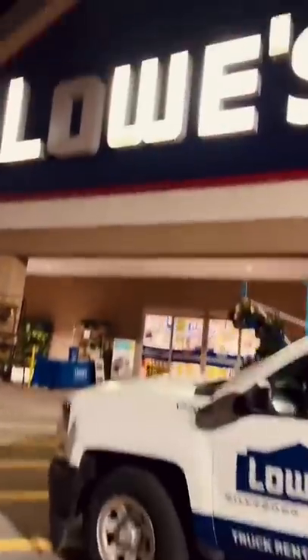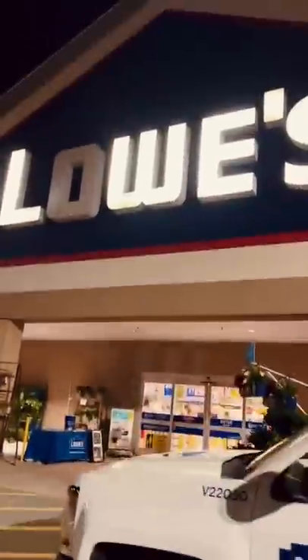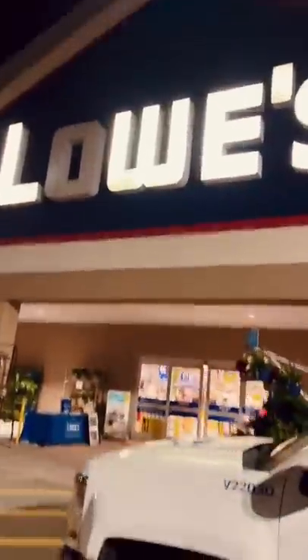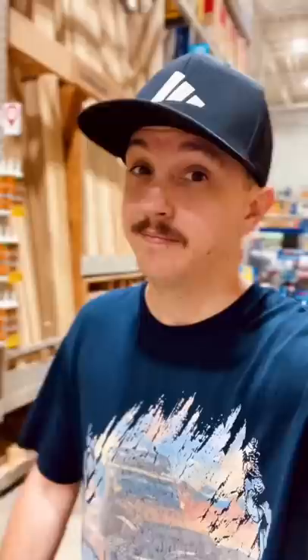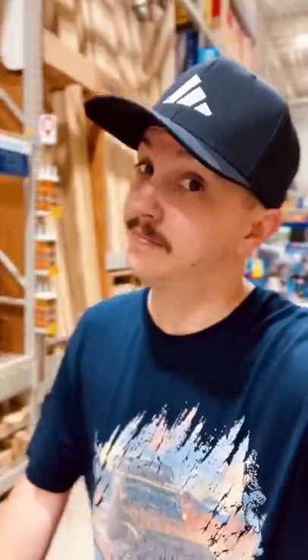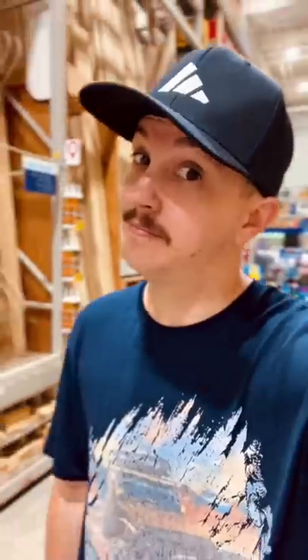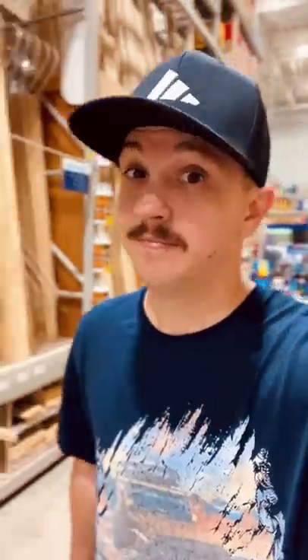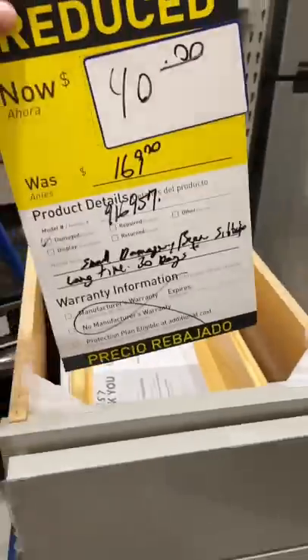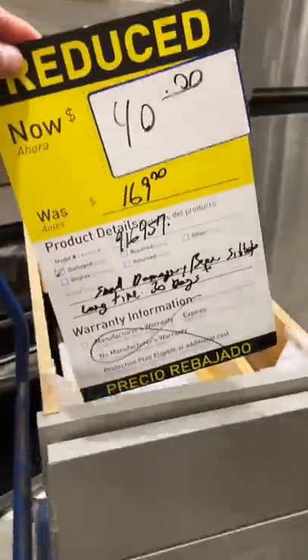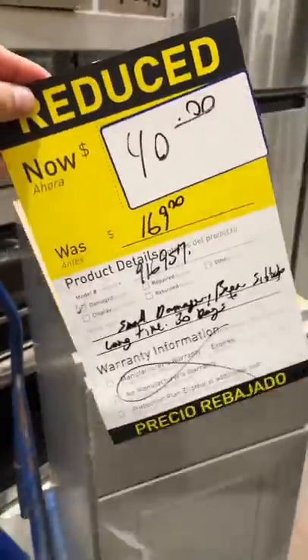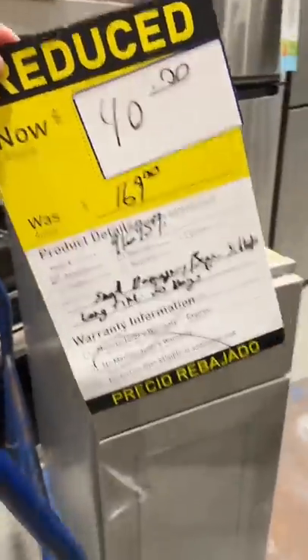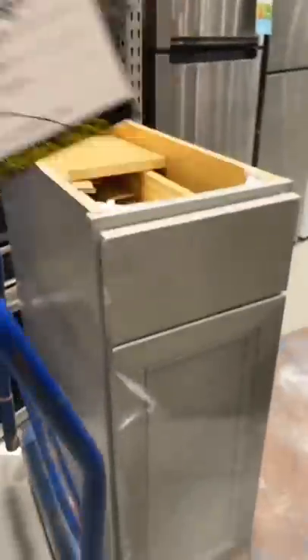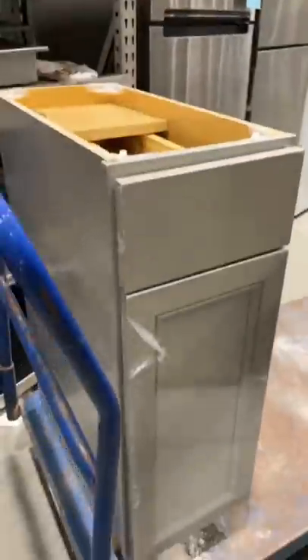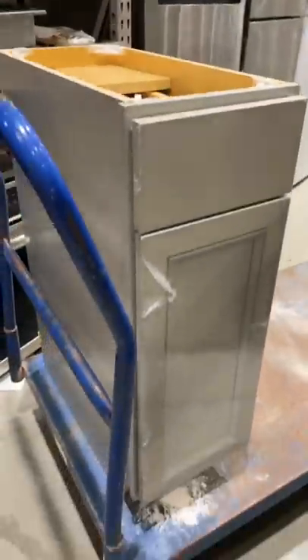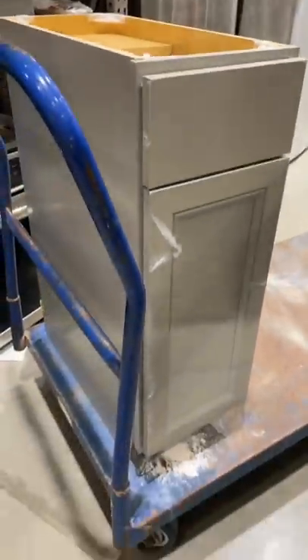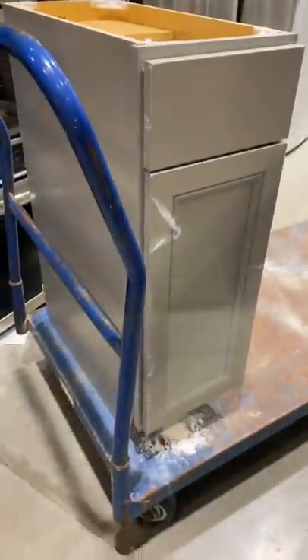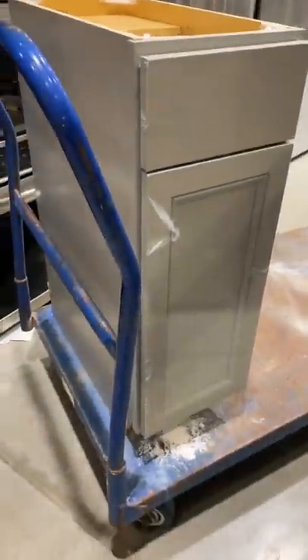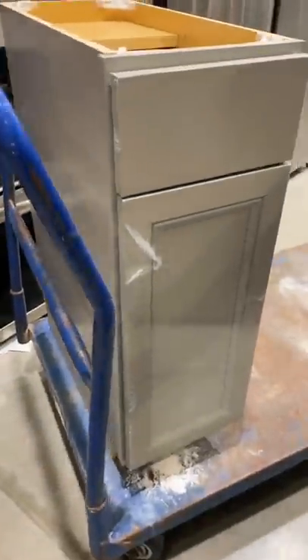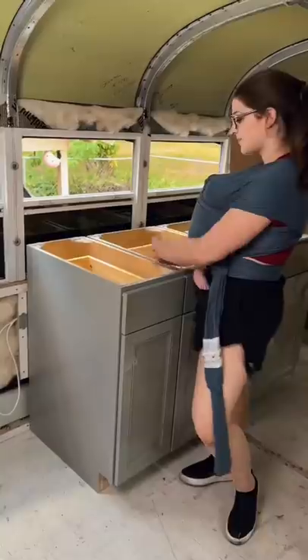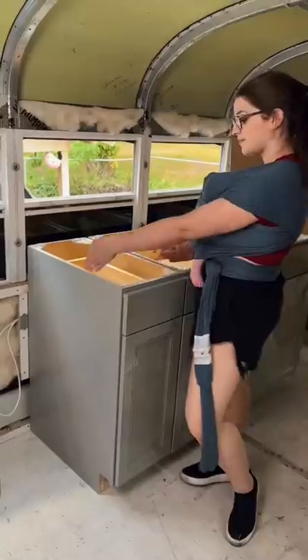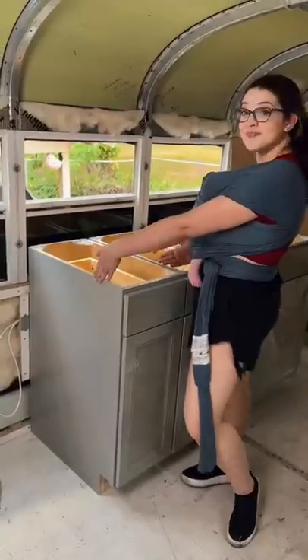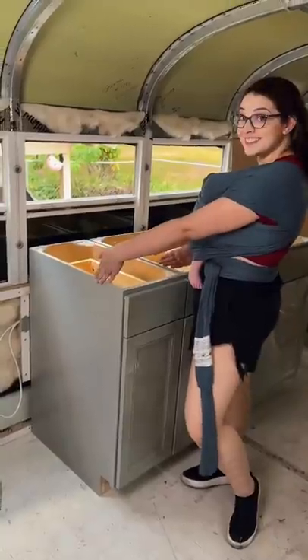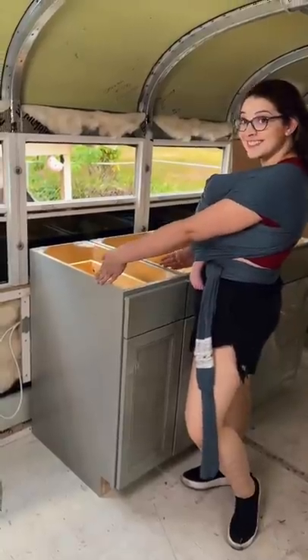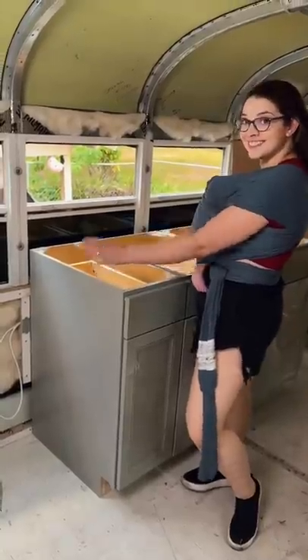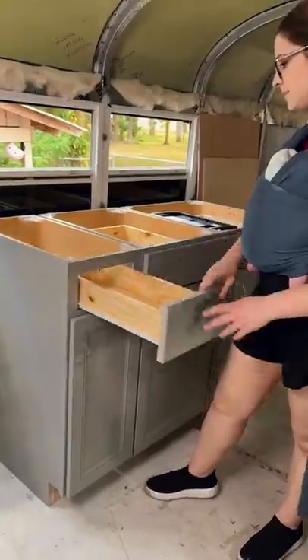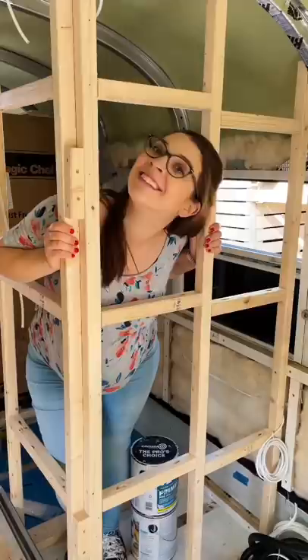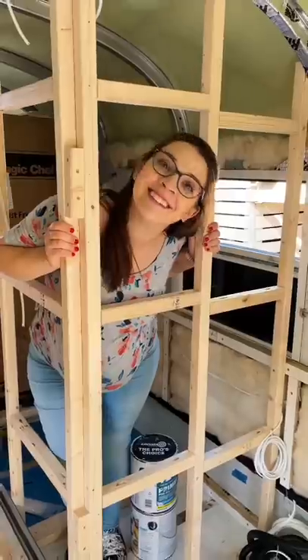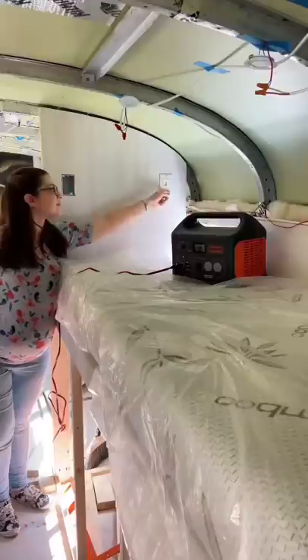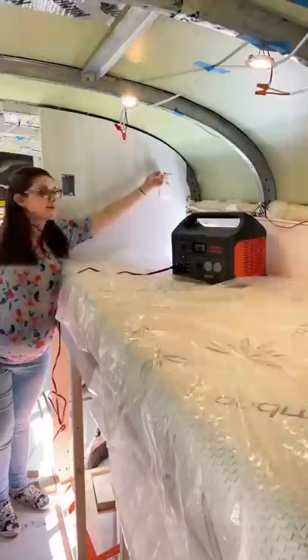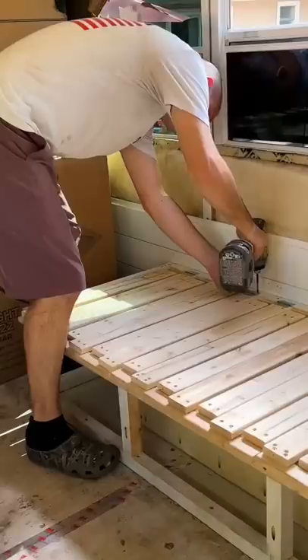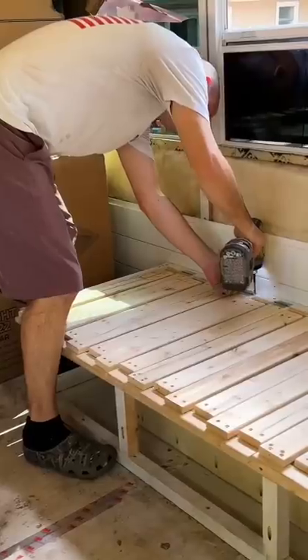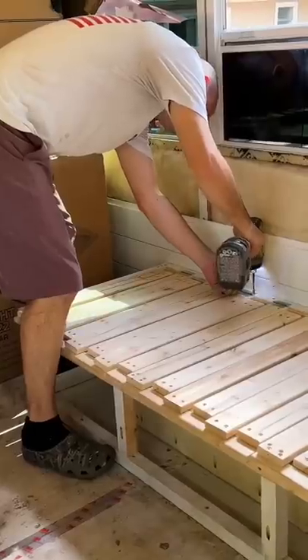After more trips to Lowe's than I'd like to admit, we managed to find these beautiful cabinets on clearance all at different times, which fit our kitchen space perfectly. Wow, things are really starting to look up.